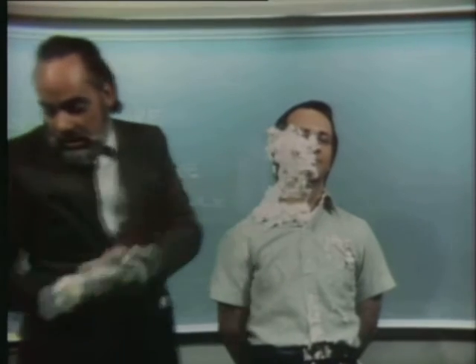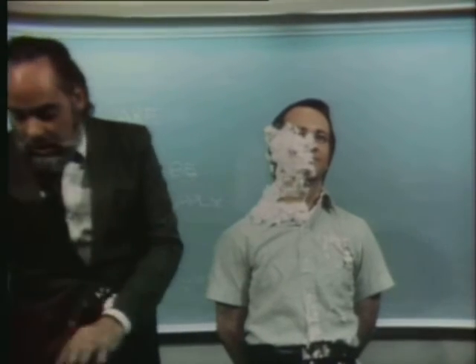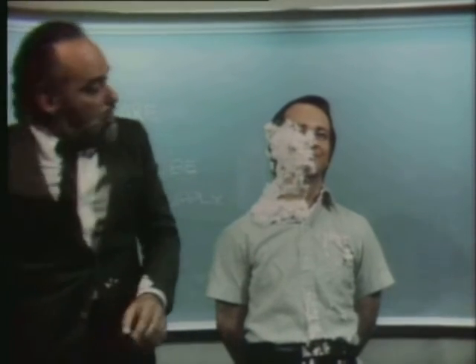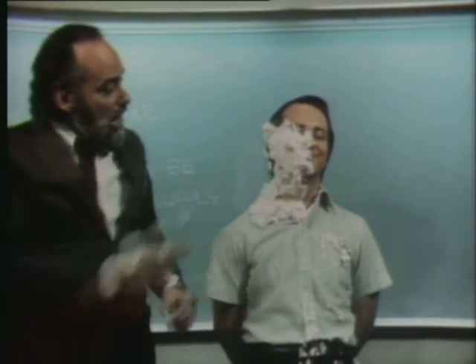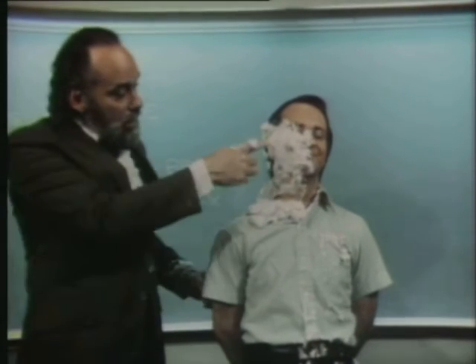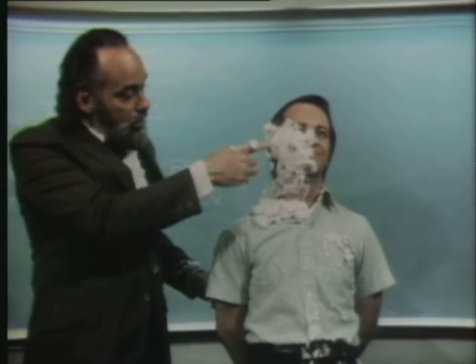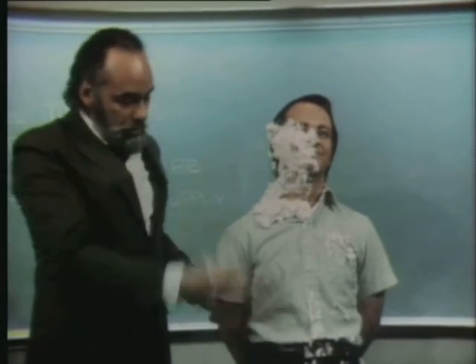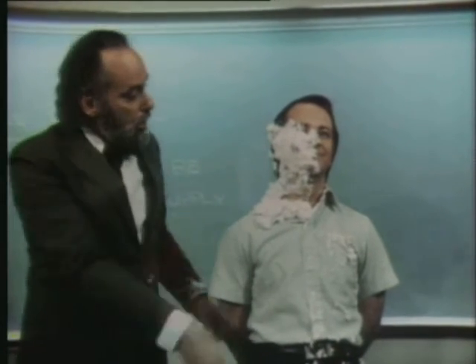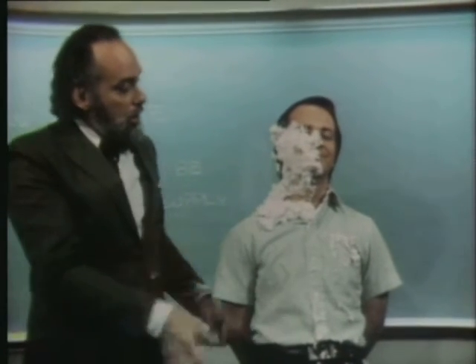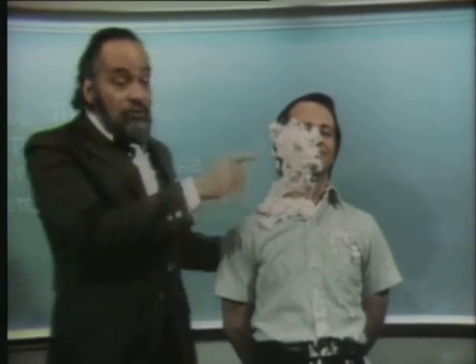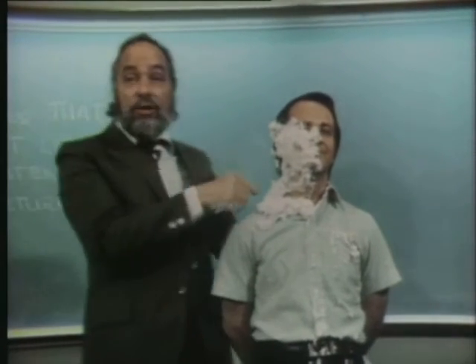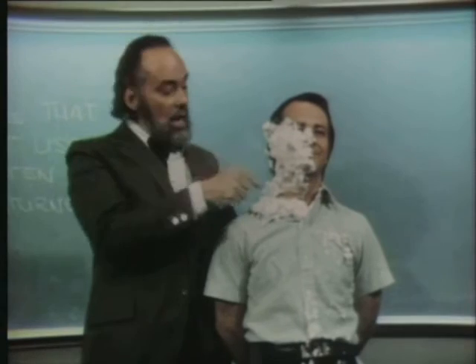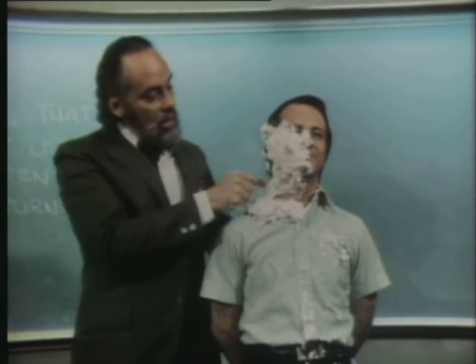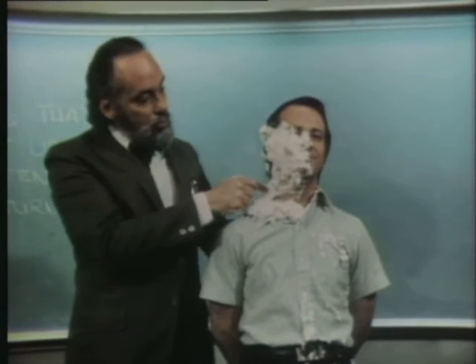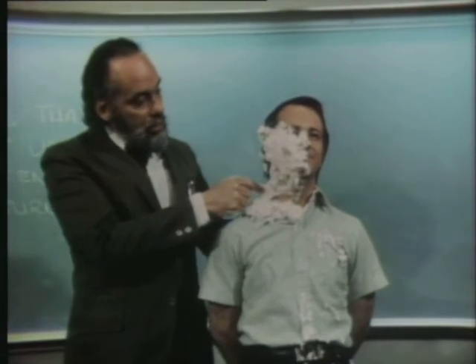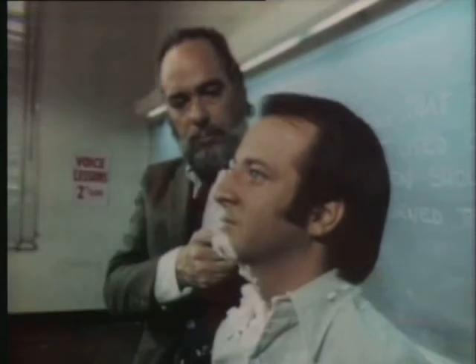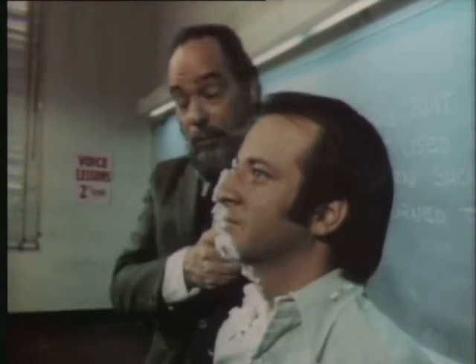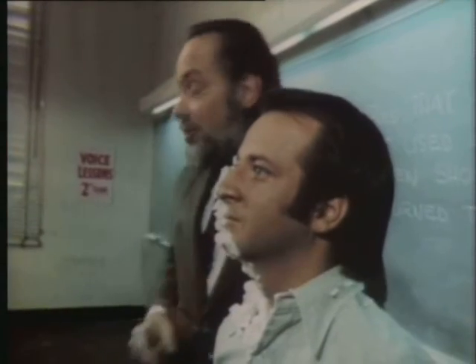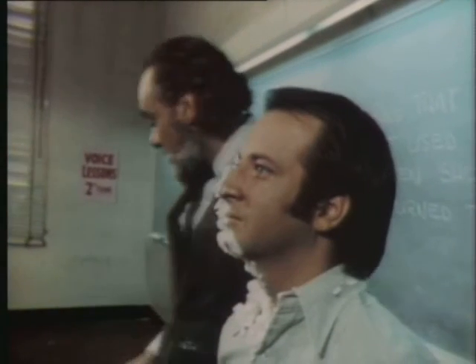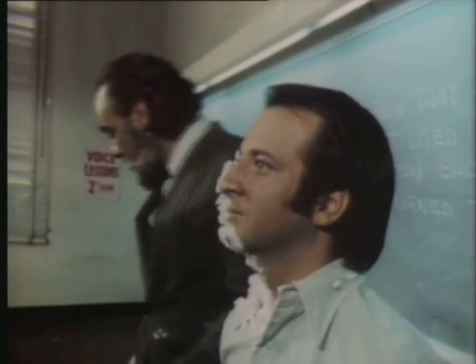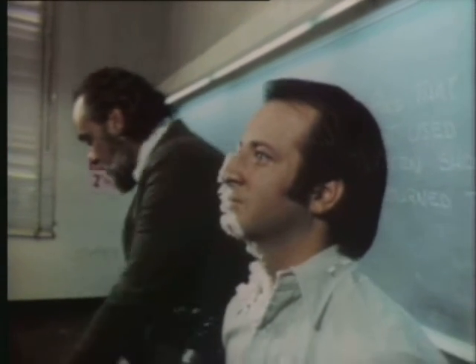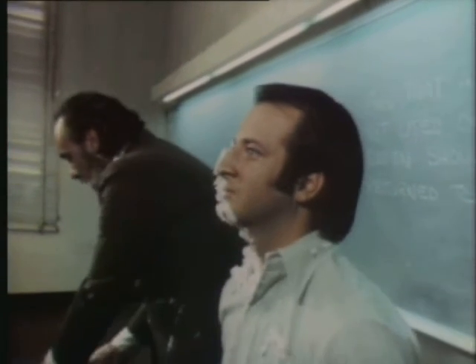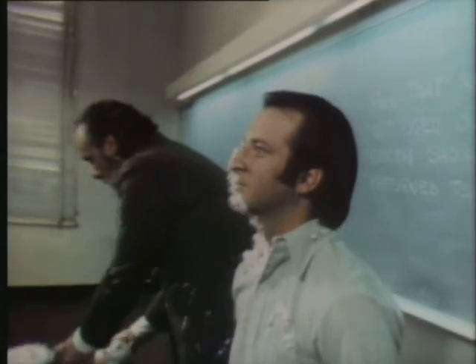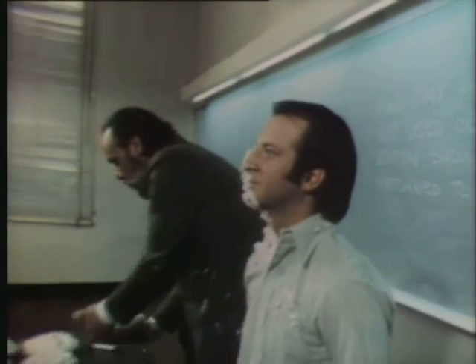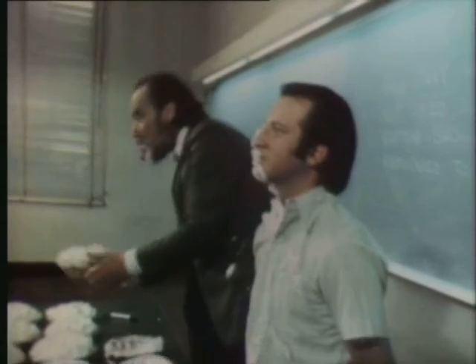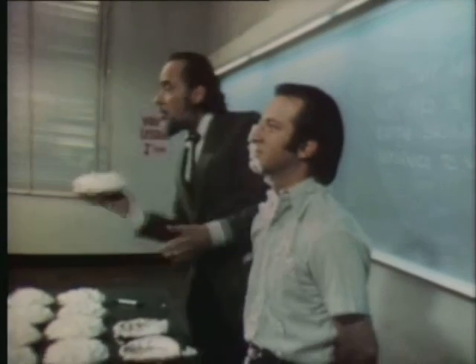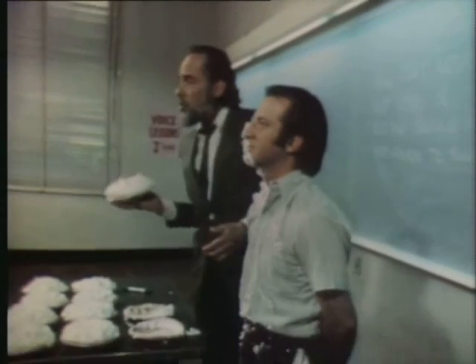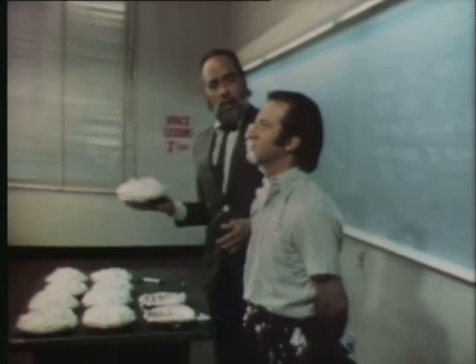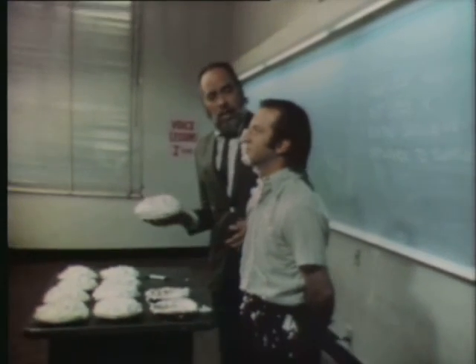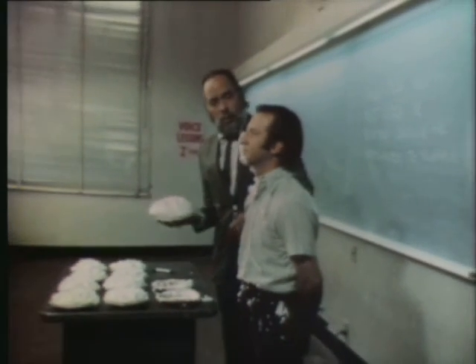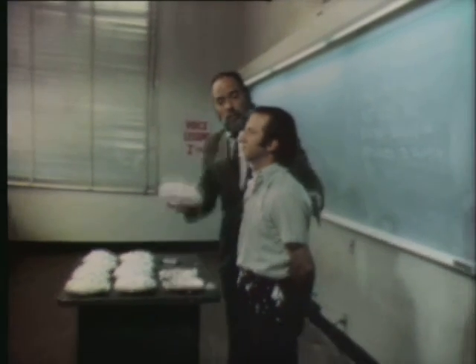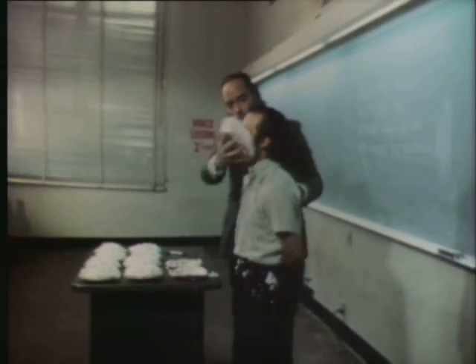Now, the pie here is funnier than if it landed in area three. But funnier still, and I think you'll see why, would be to make direct contact with the nose.